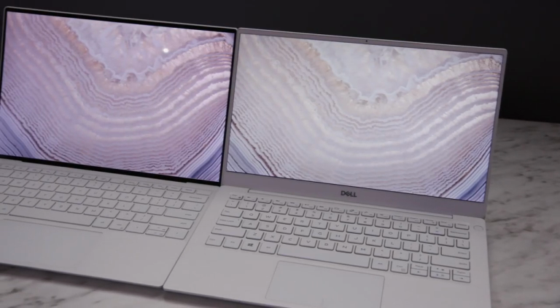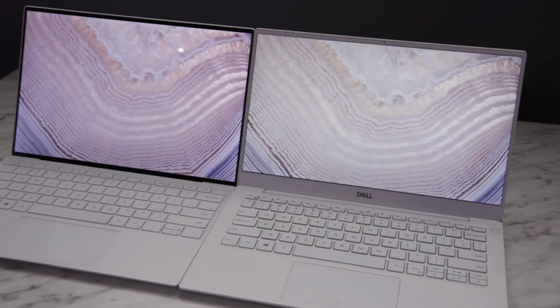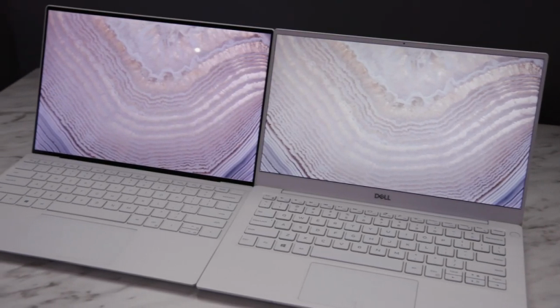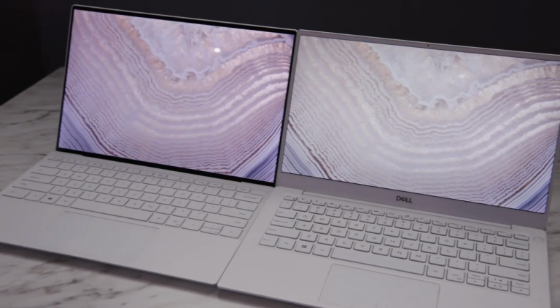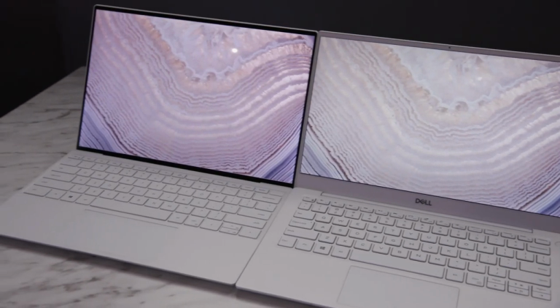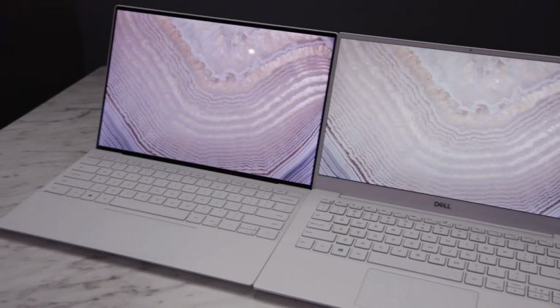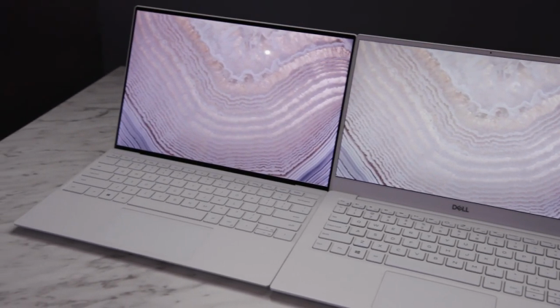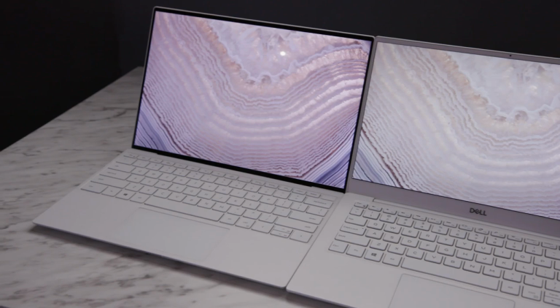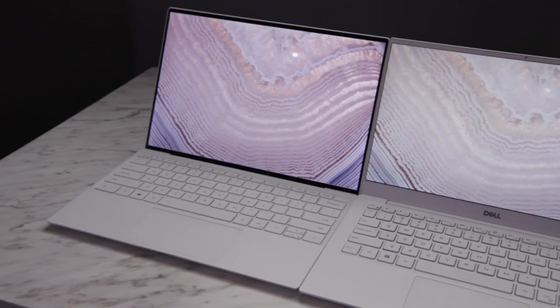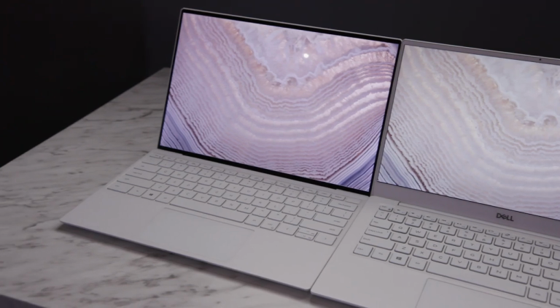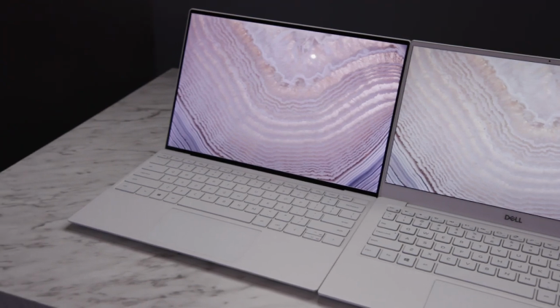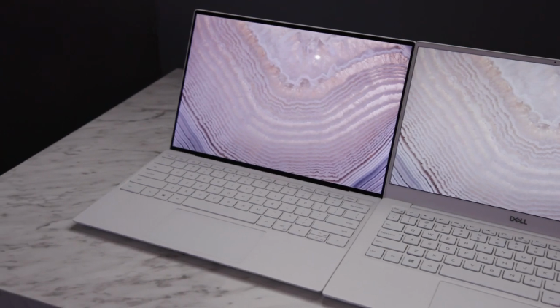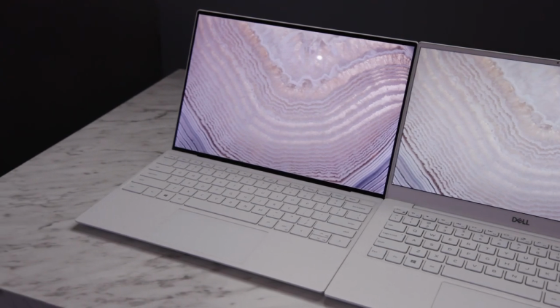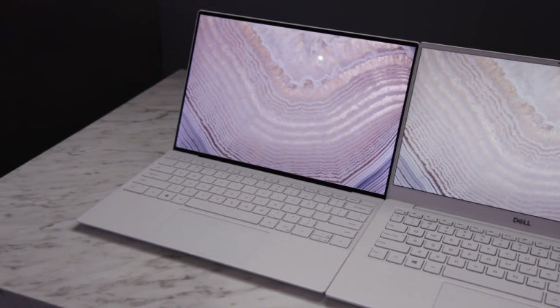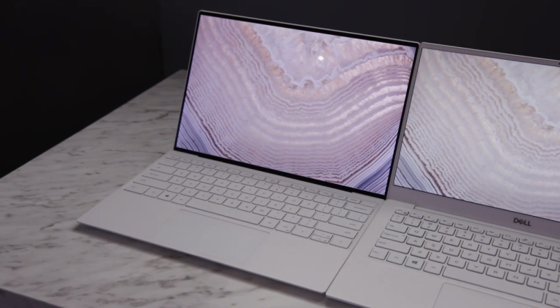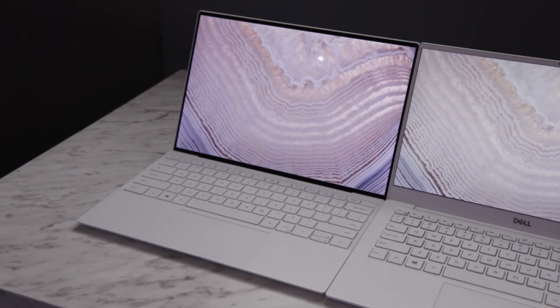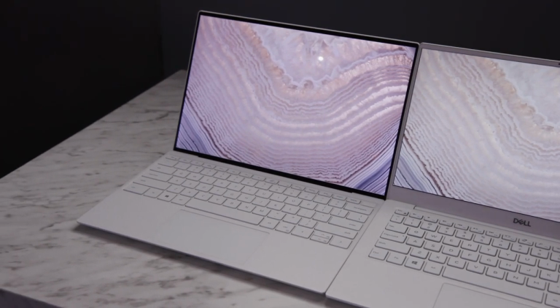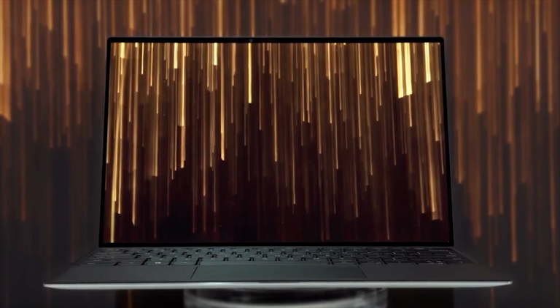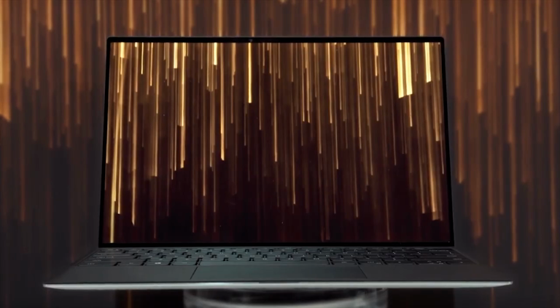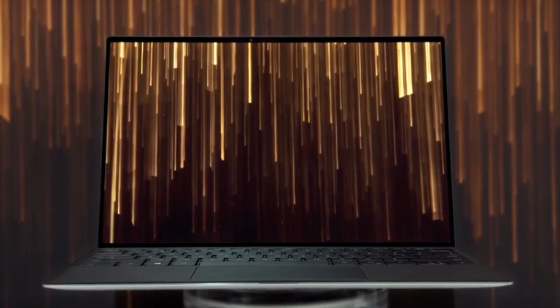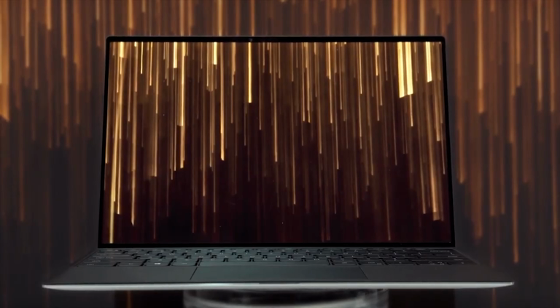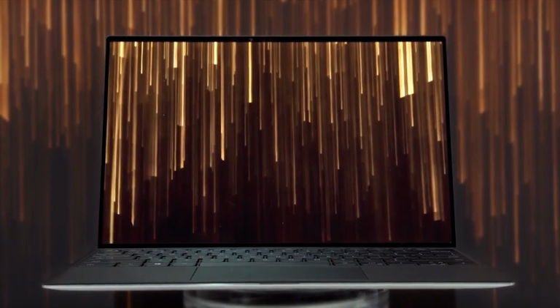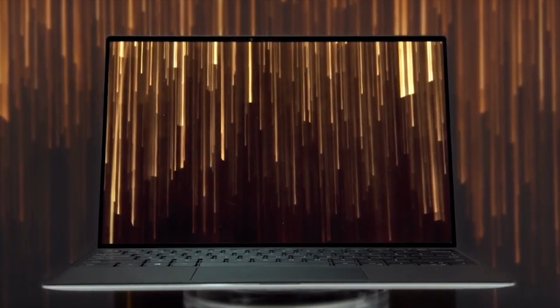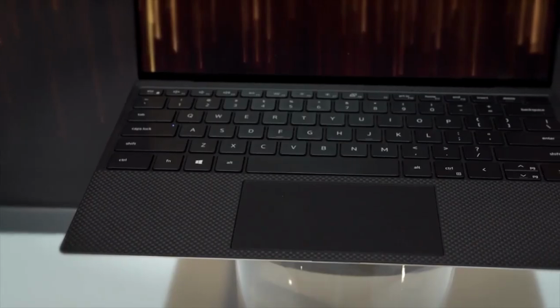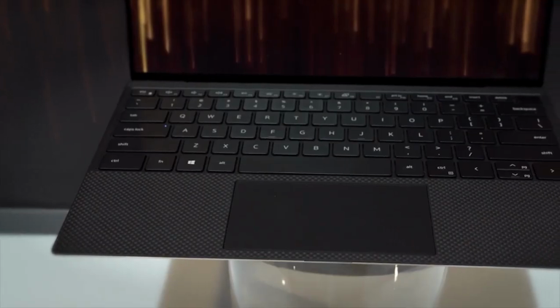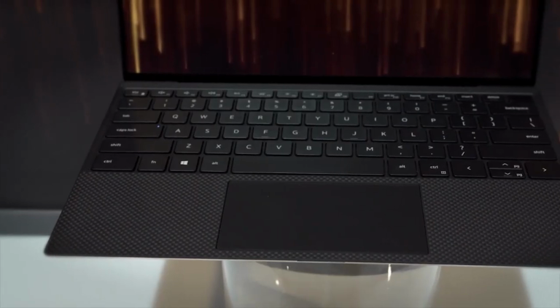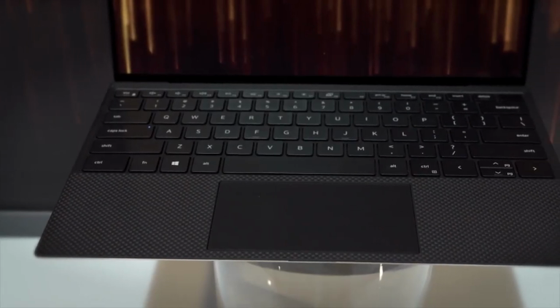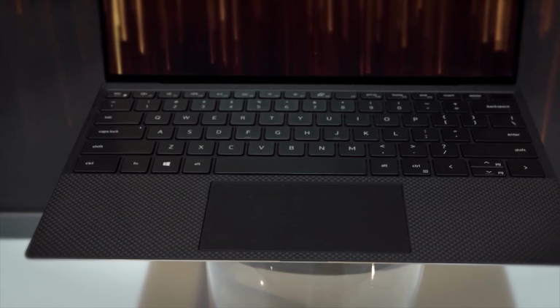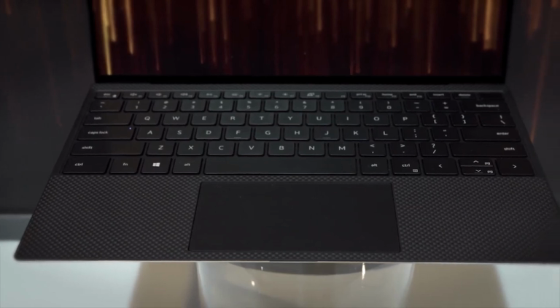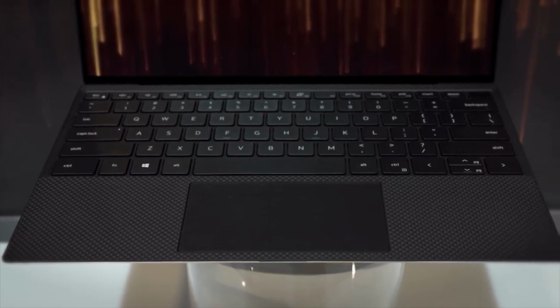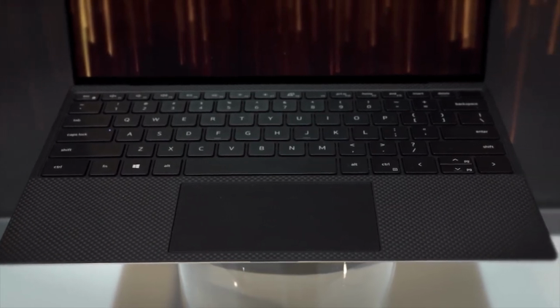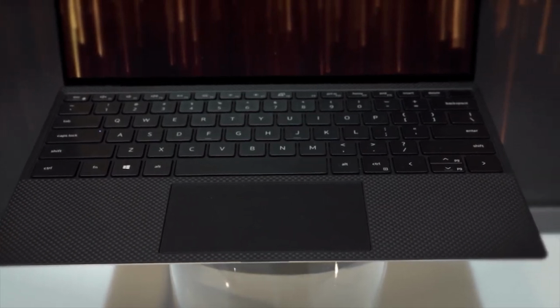The display is actually a 16:10 display, so it's larger than before. All those places that the customer is interacting with the system are brought forward and made more prominent.